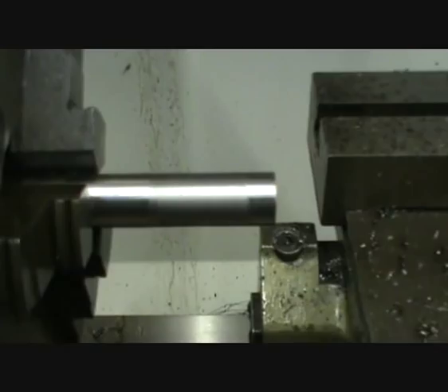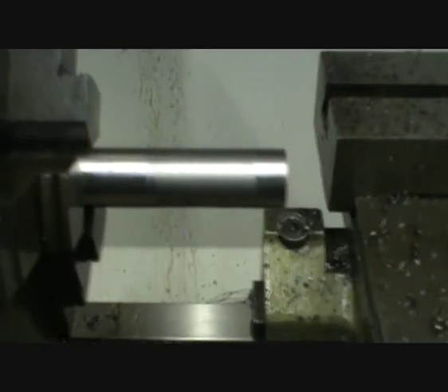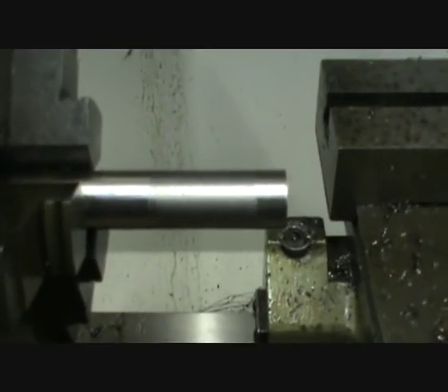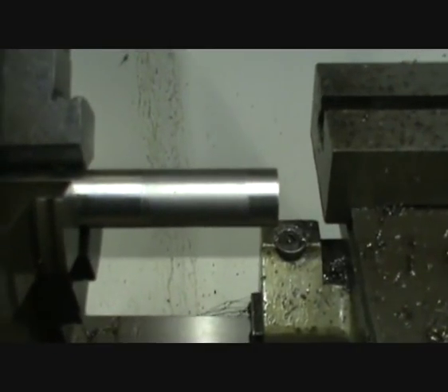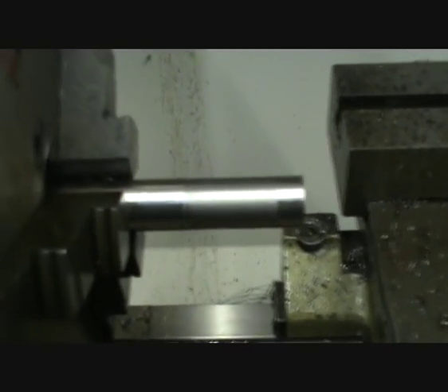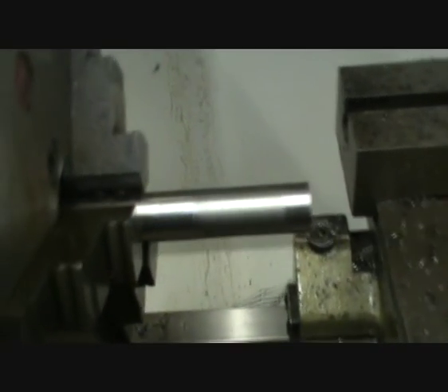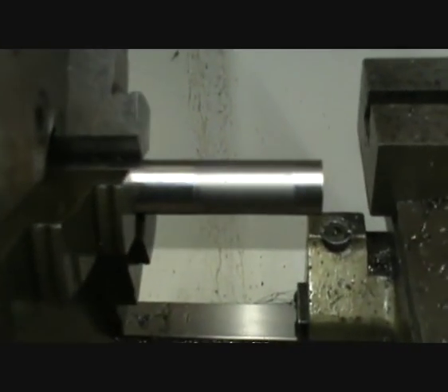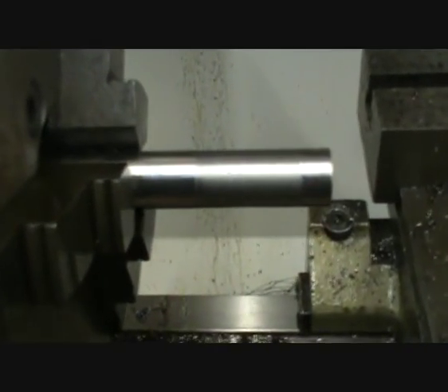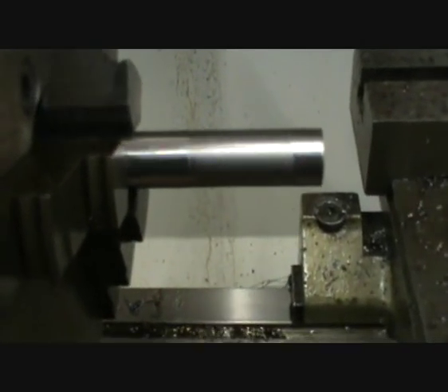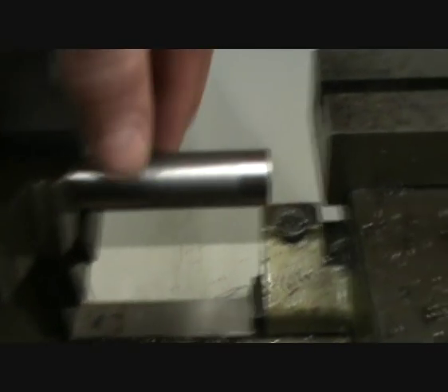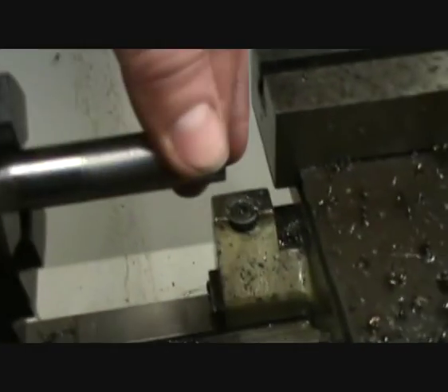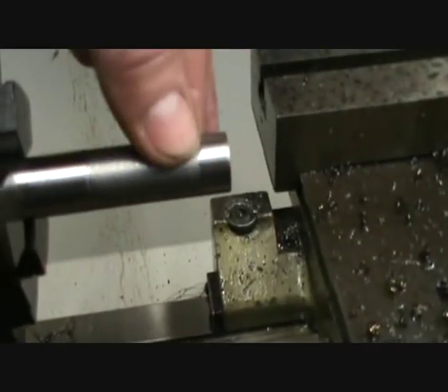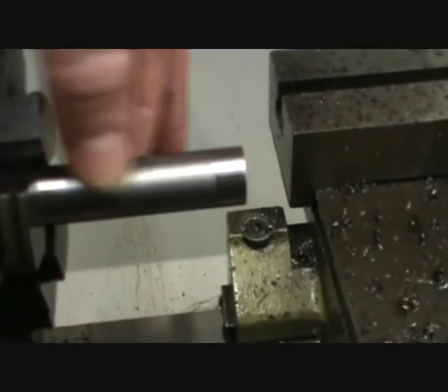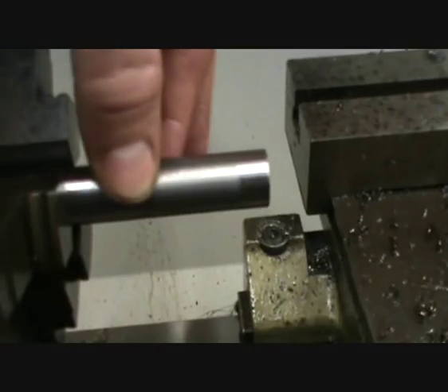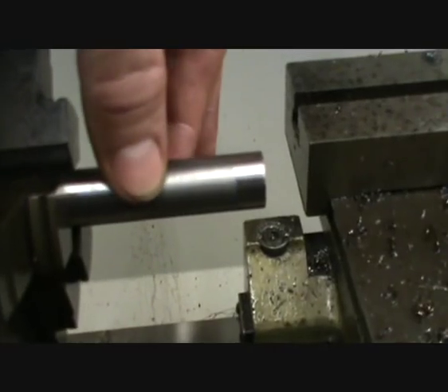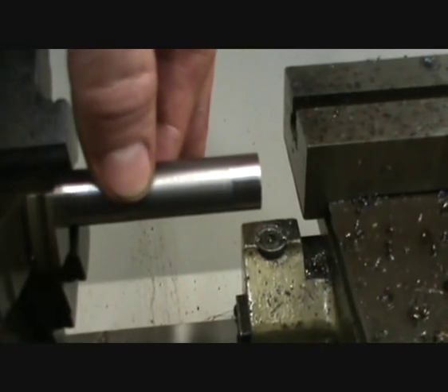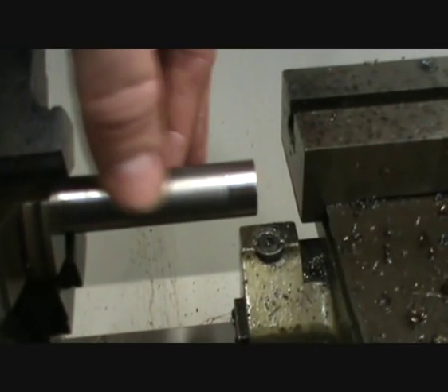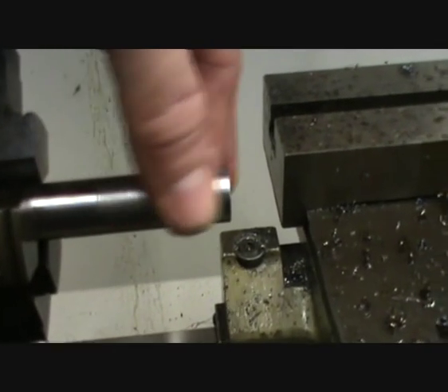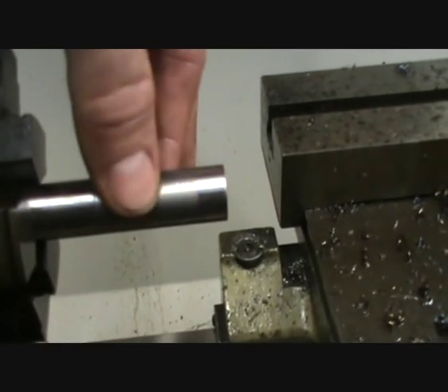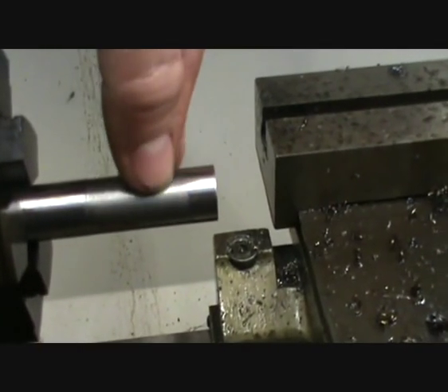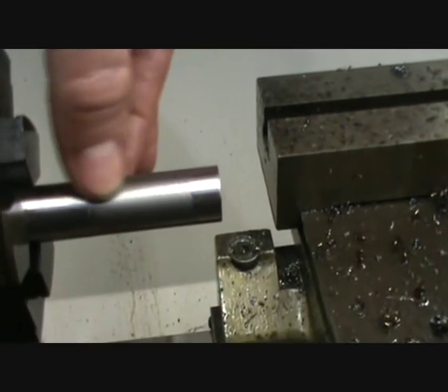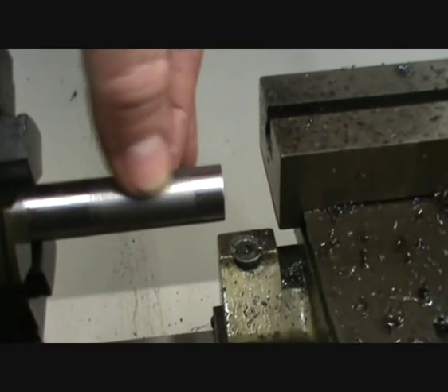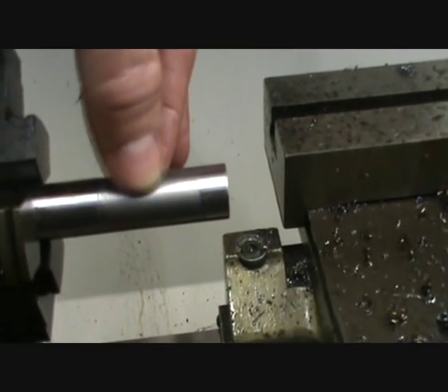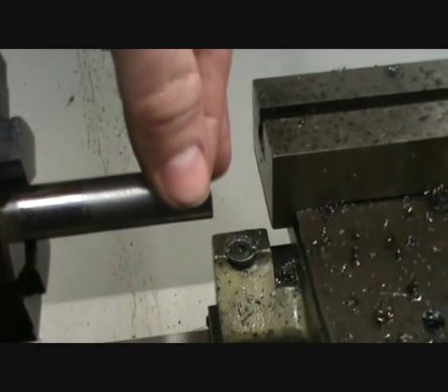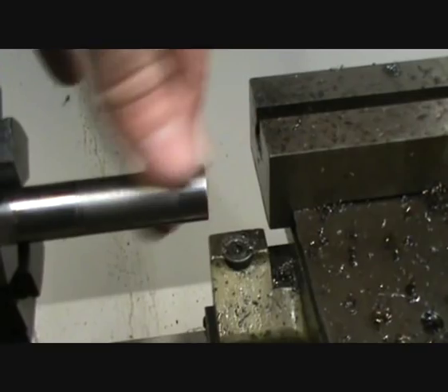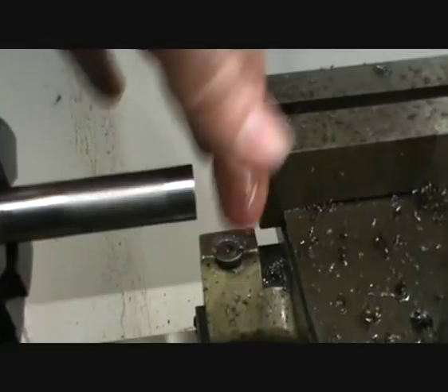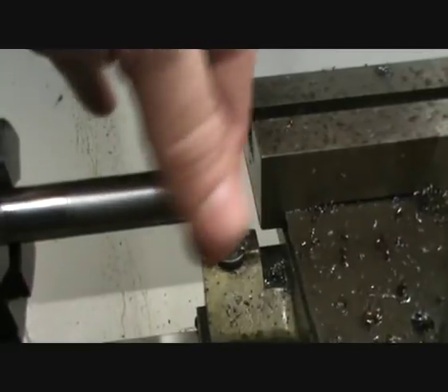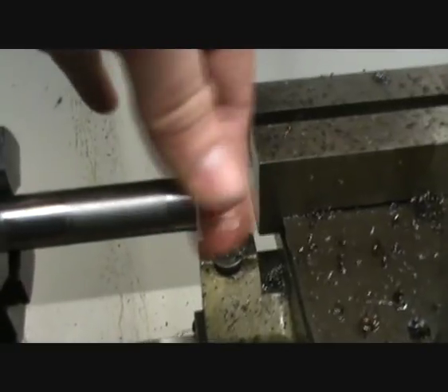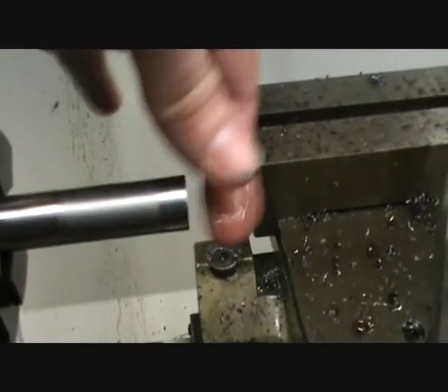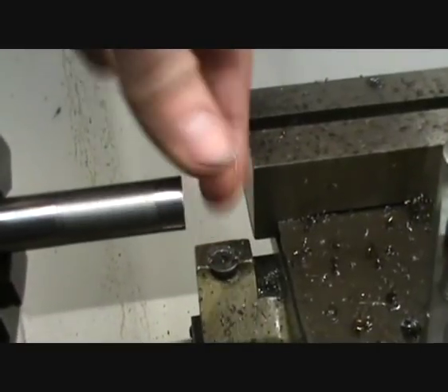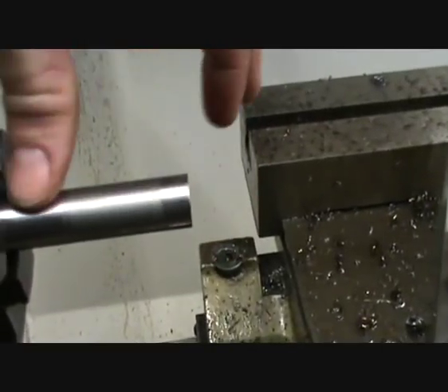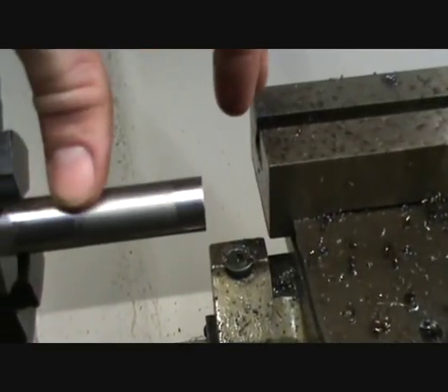This material I'm actually using is an old bolt and it's a little bit gummy. When you take a fine cut off it with the negative rake cutter, it does tend to chew it up a little bit. You need to take a fair chunk off it to be able to get a nice finish.